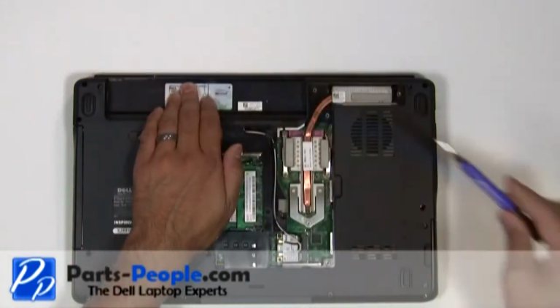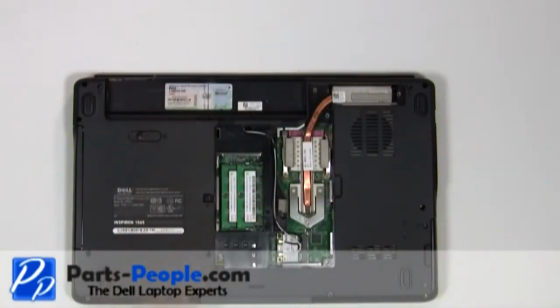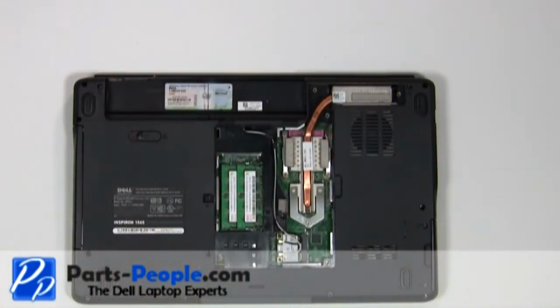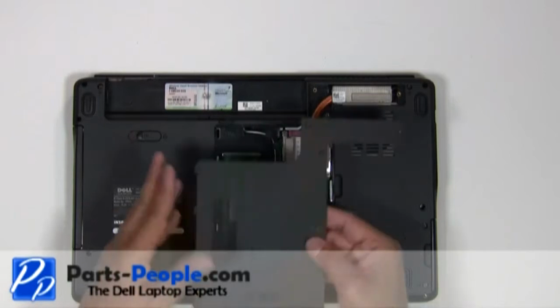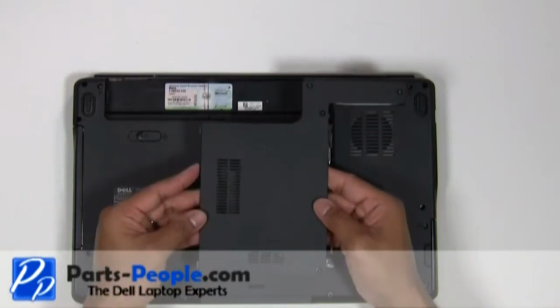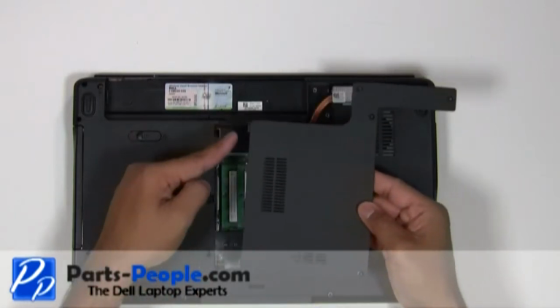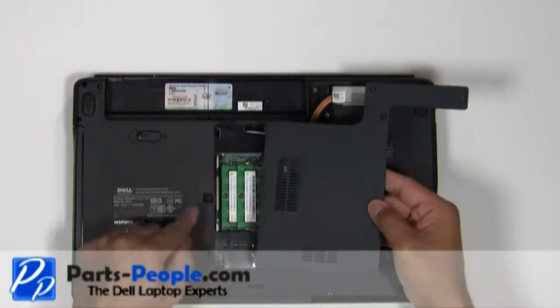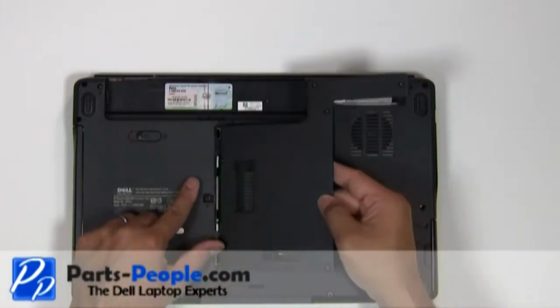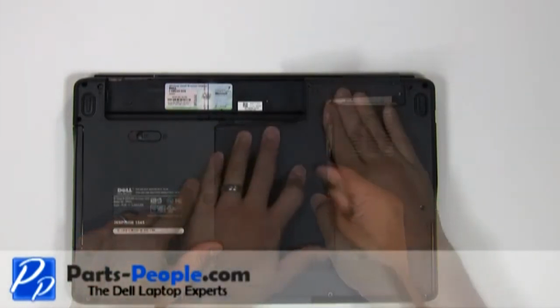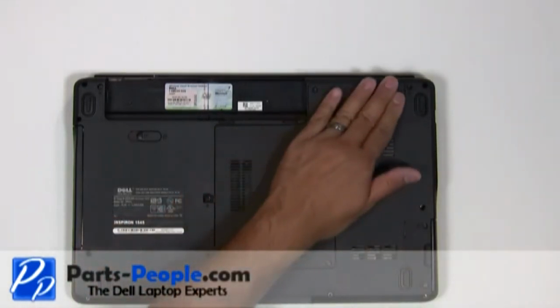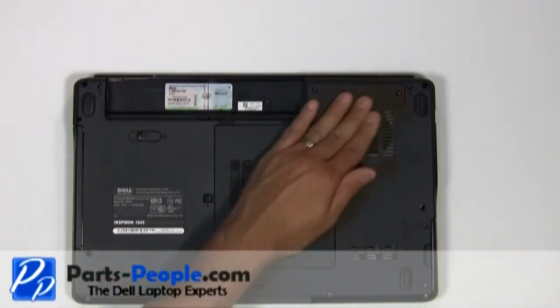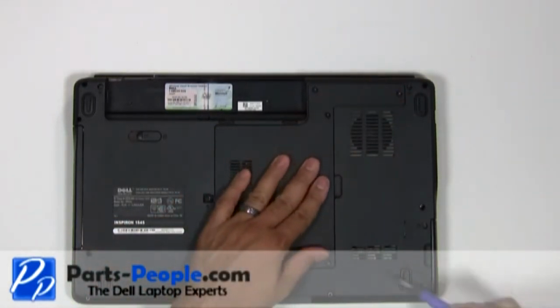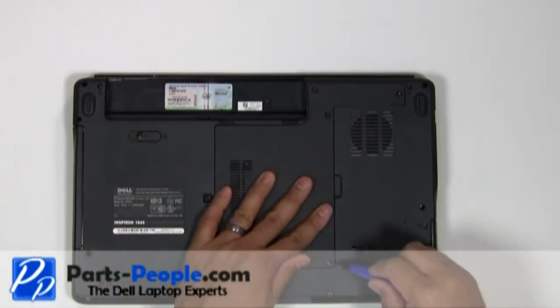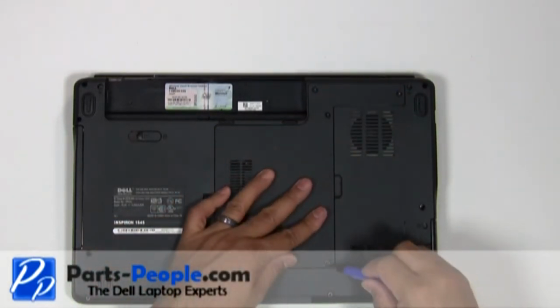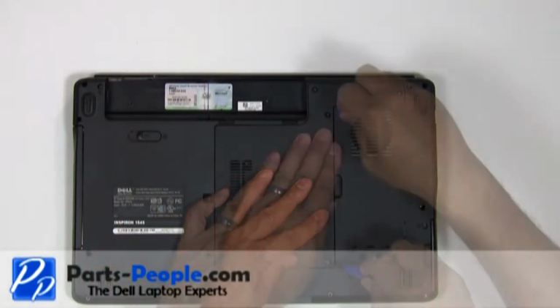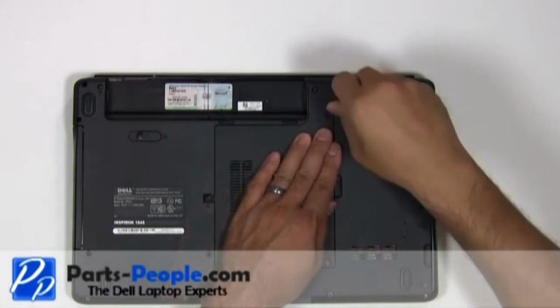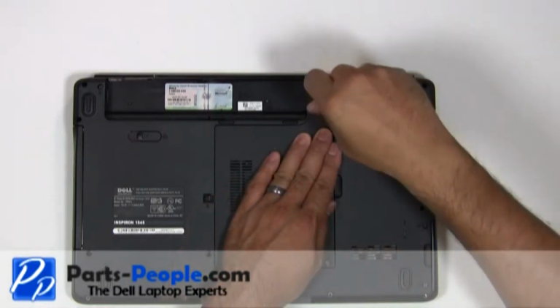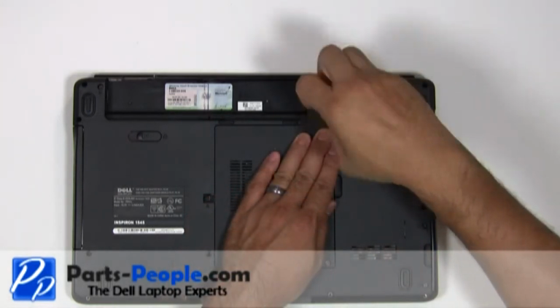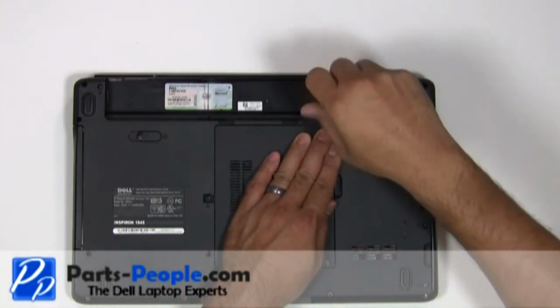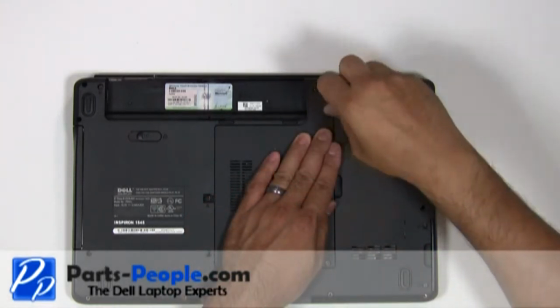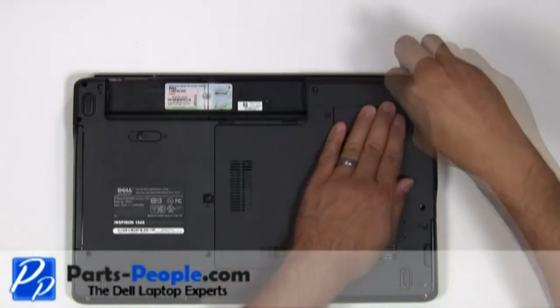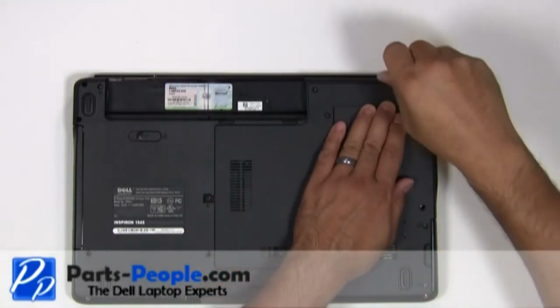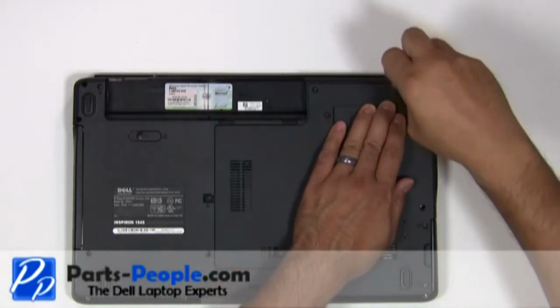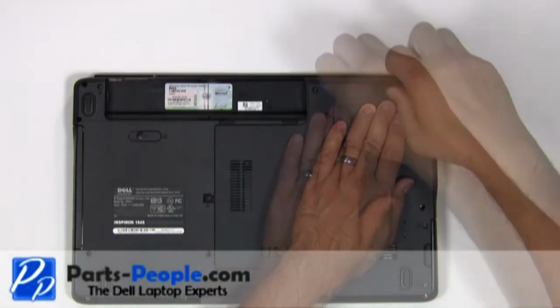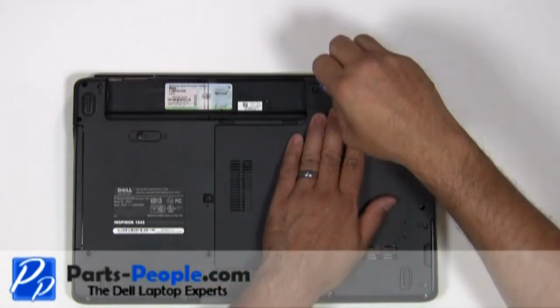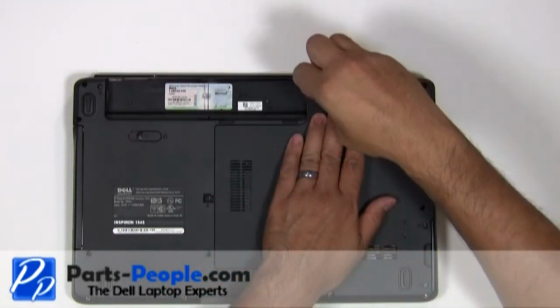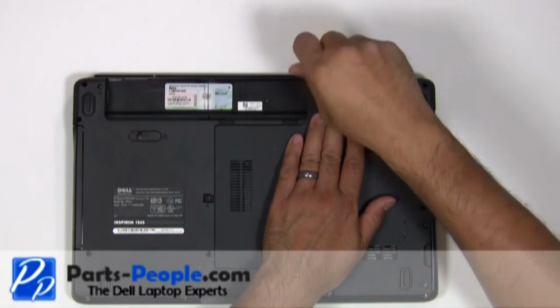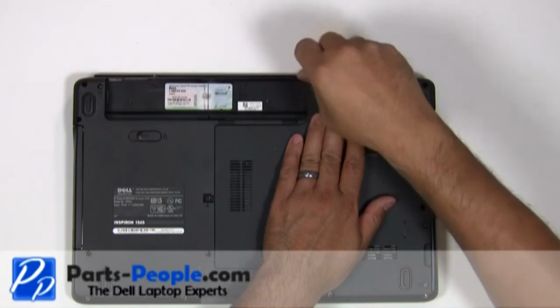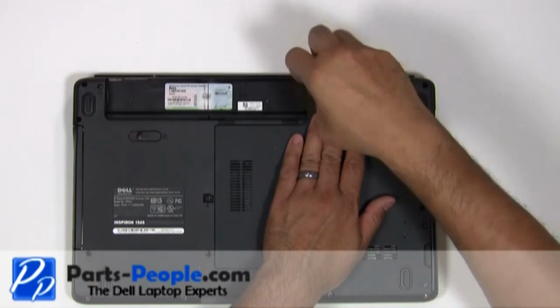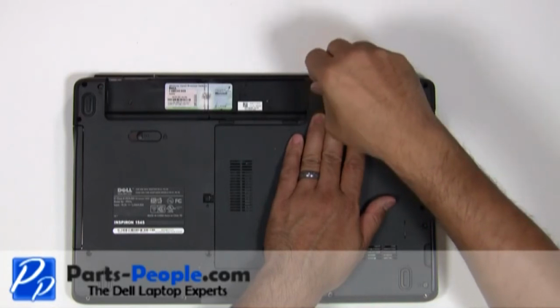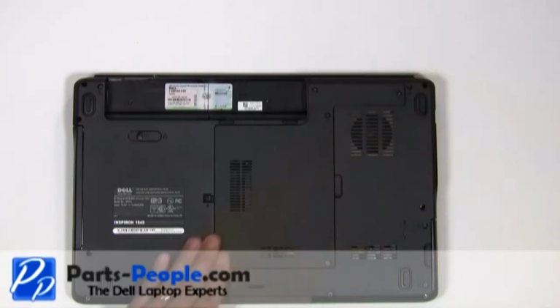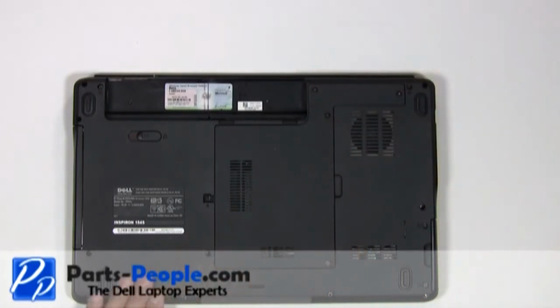Place the bottom base access cover onto the base assembly starting from left to right. Tighten the four screws. Insert the battery.